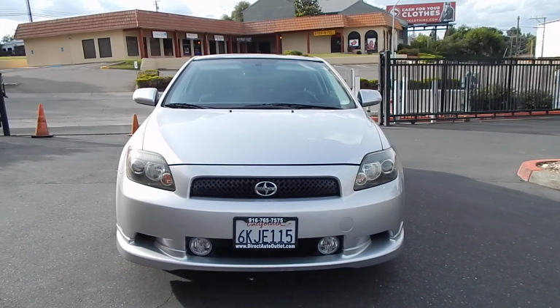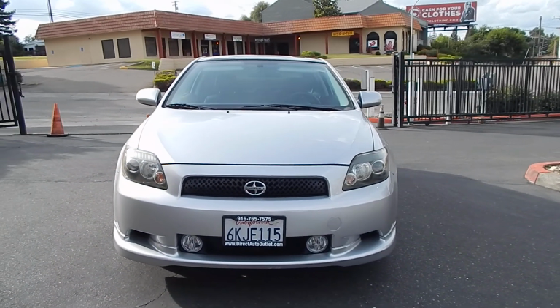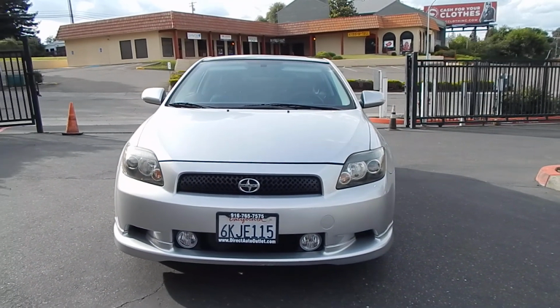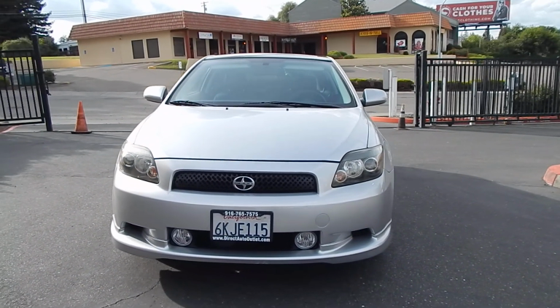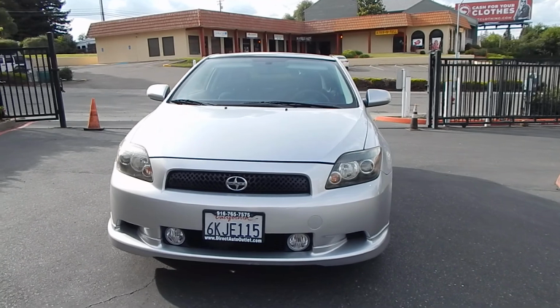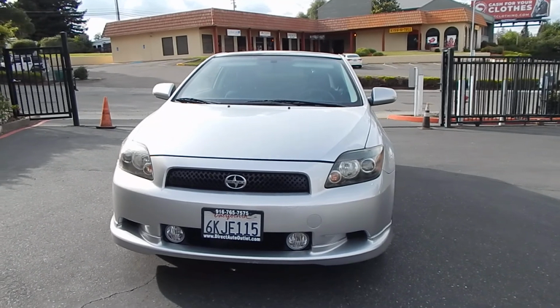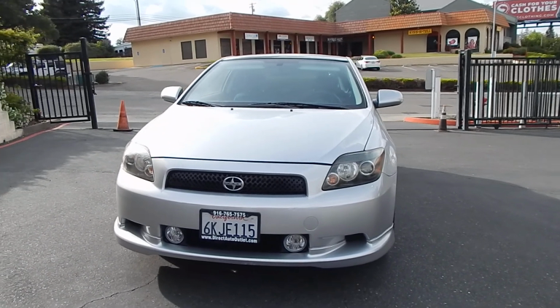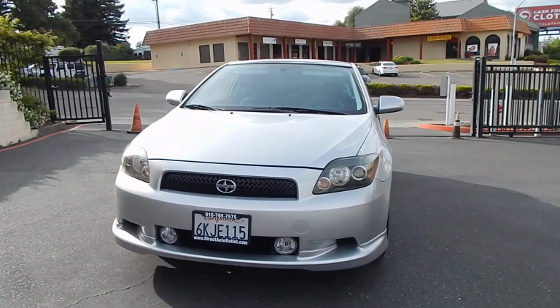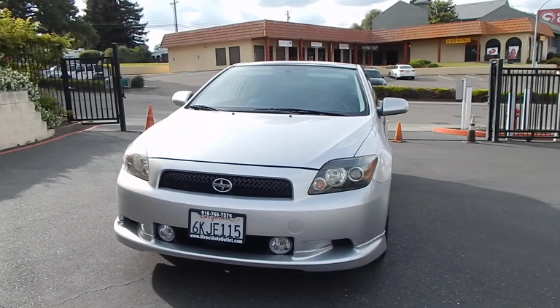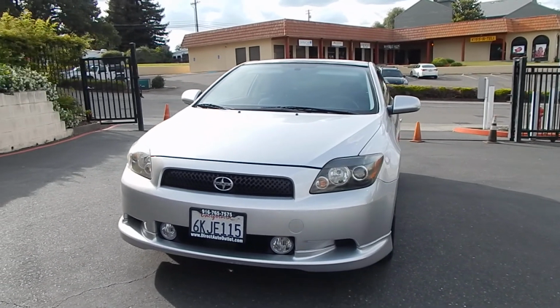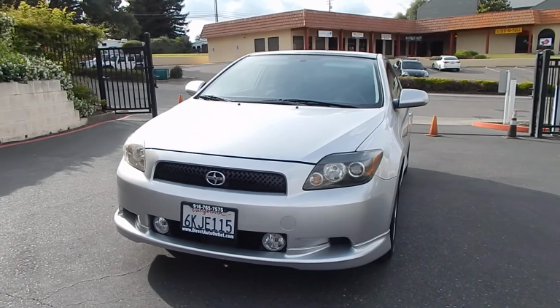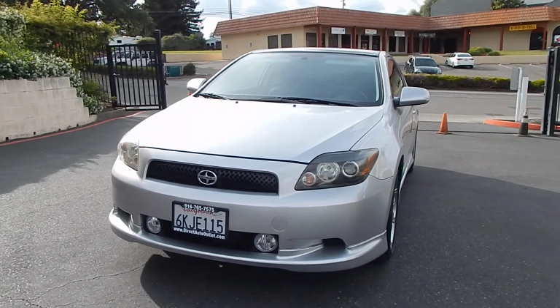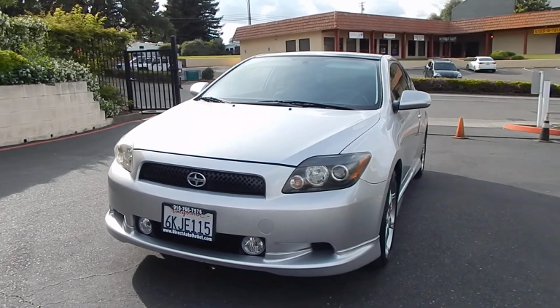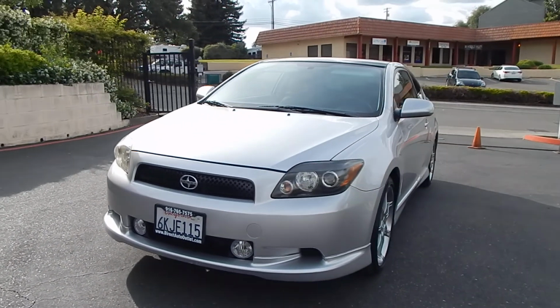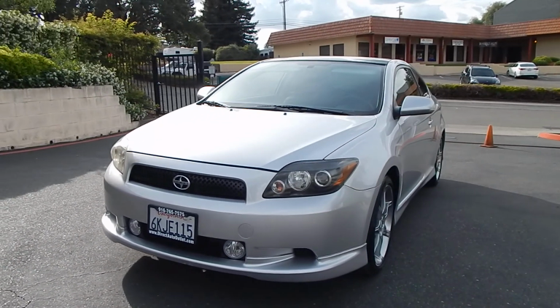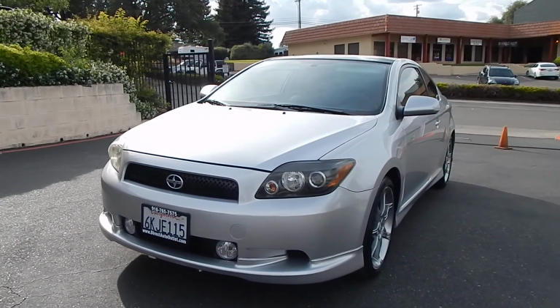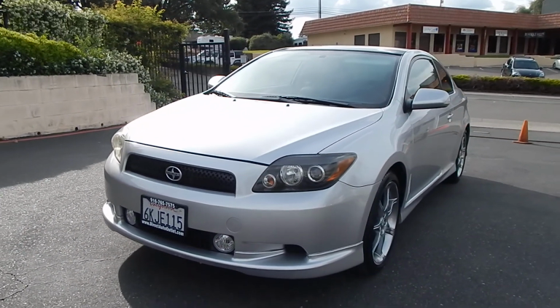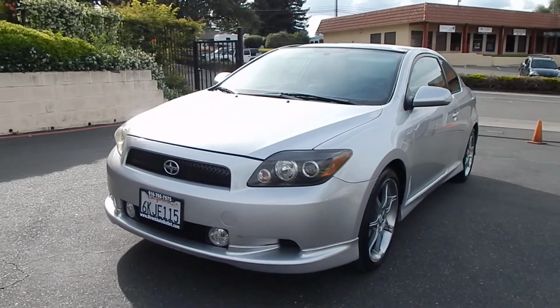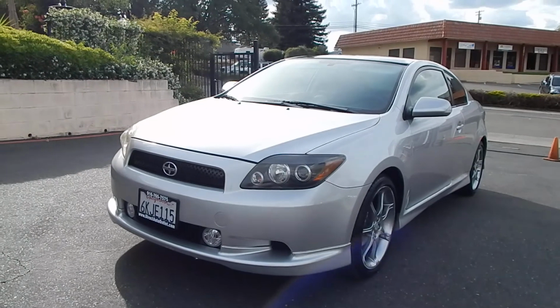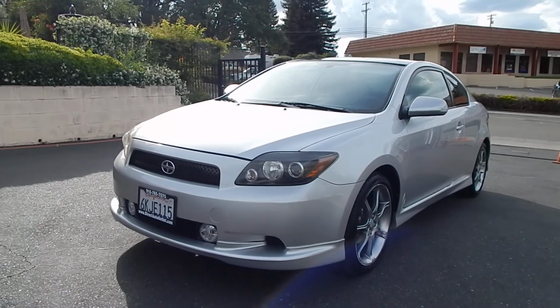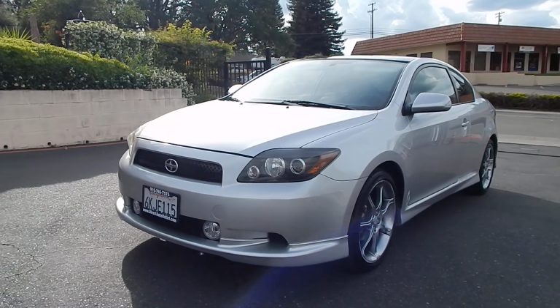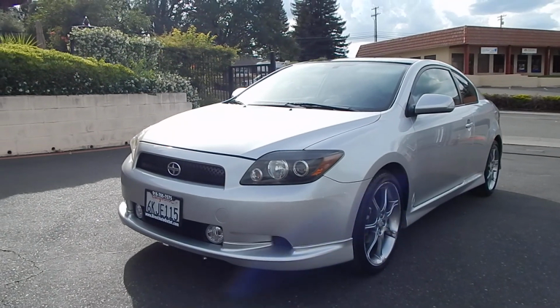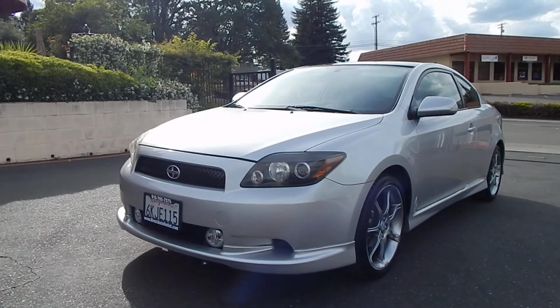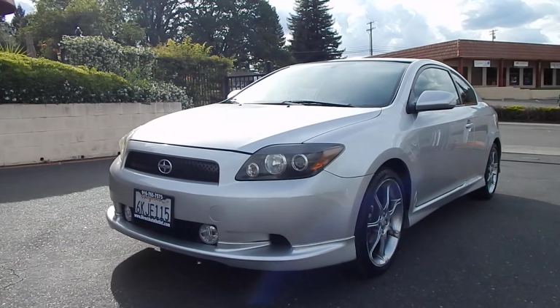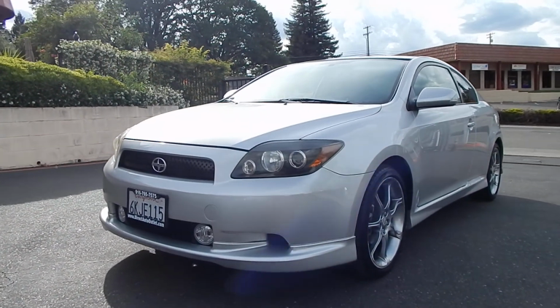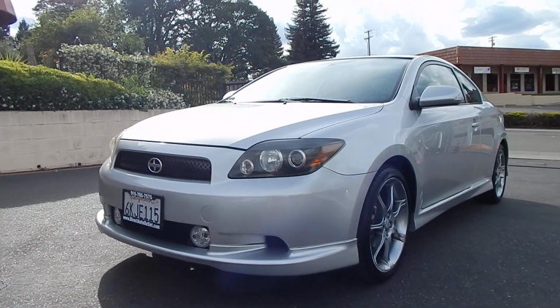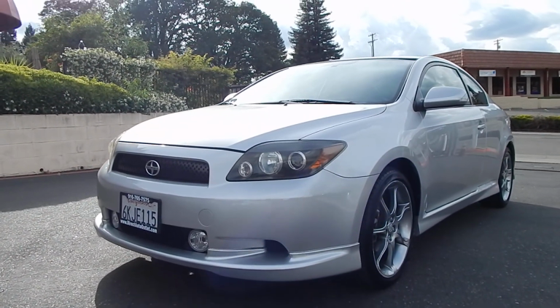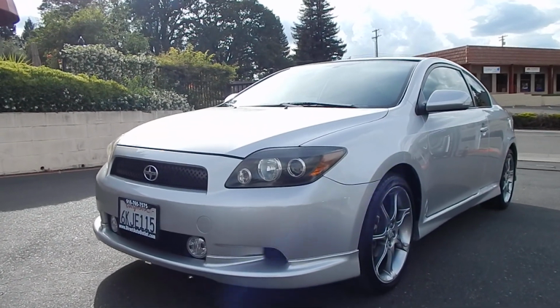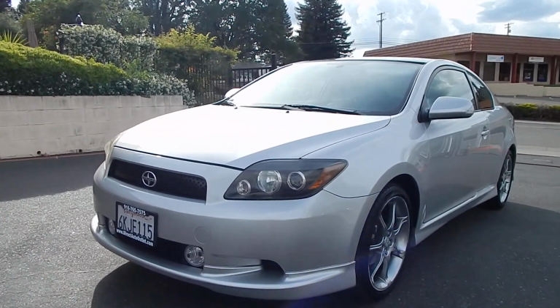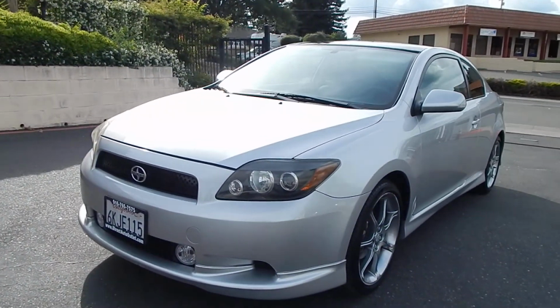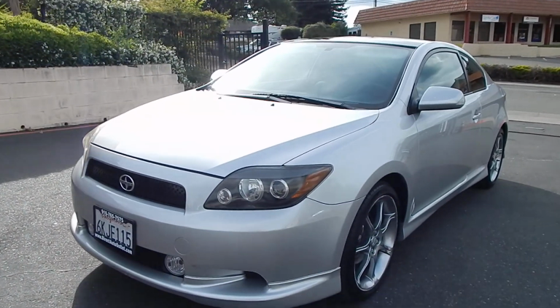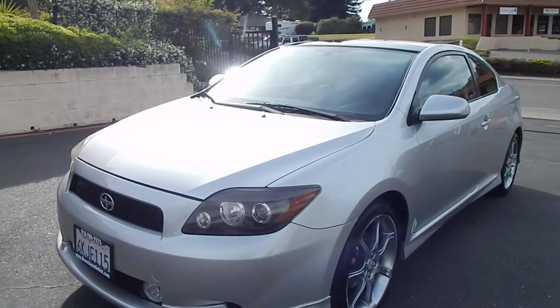The front and rear bumpers, the lifts, the rocker panels, the round fog lights on the bottom, the wheels, and the electronics on the inside — everything just comes together quite nicely. It makes for a very nice package.